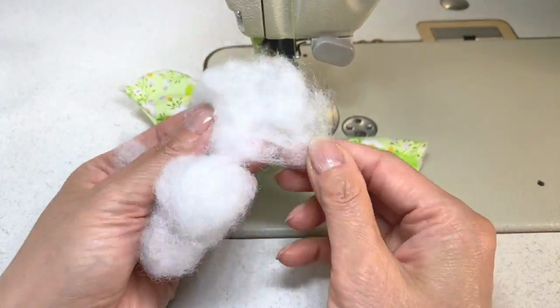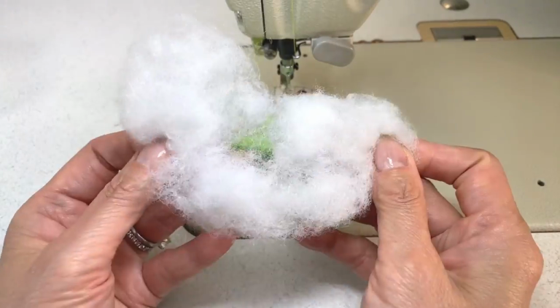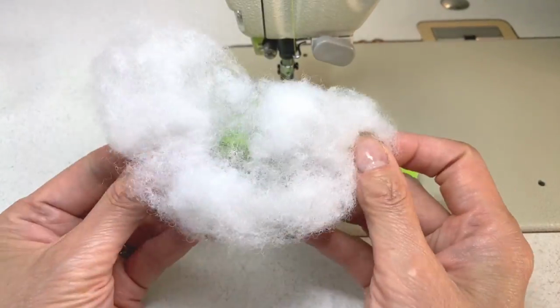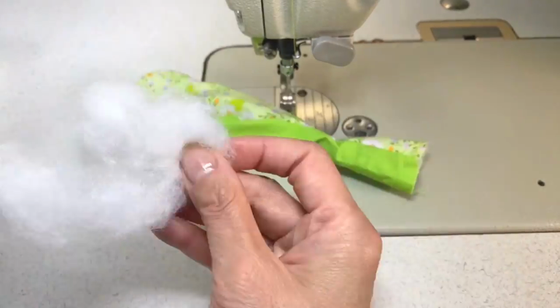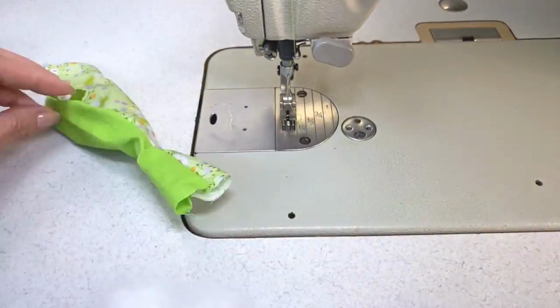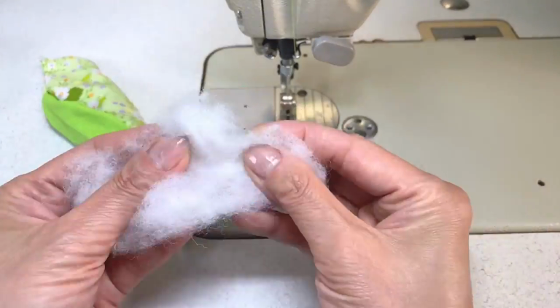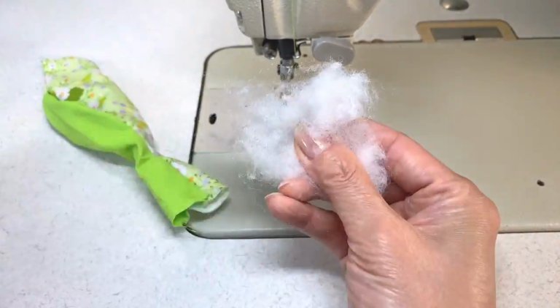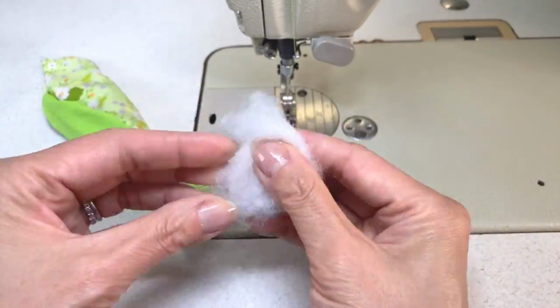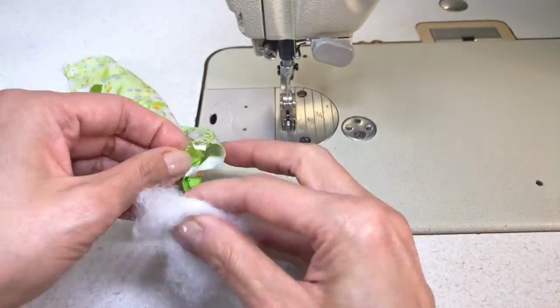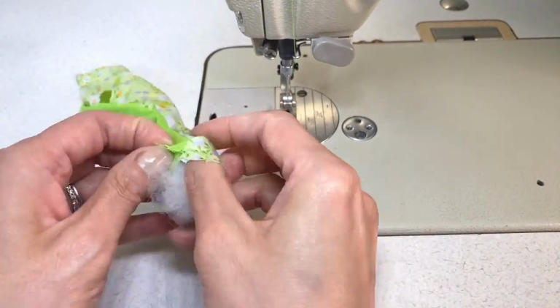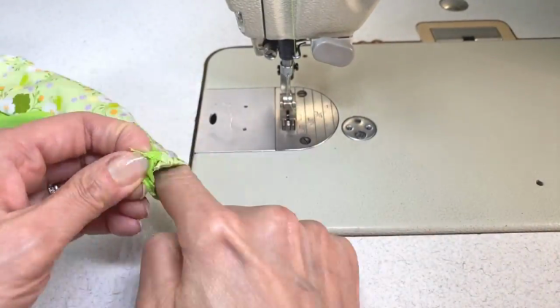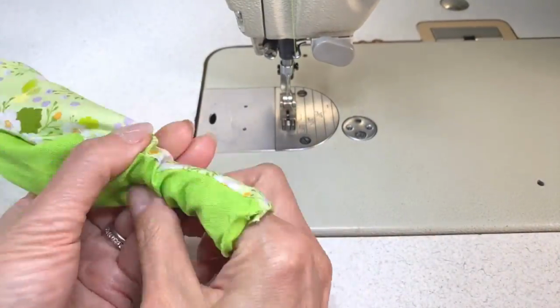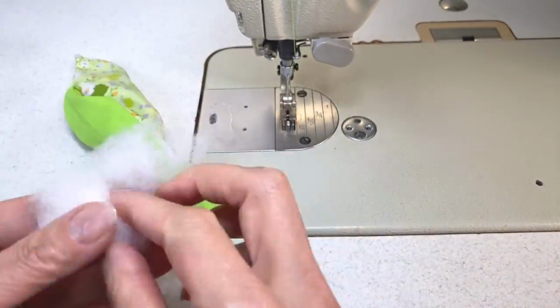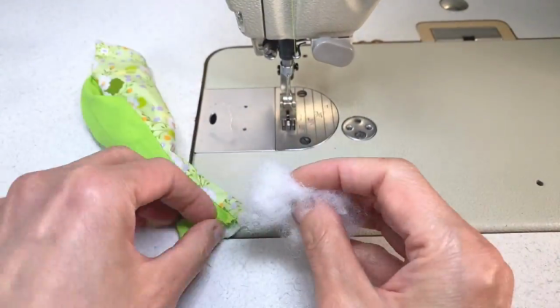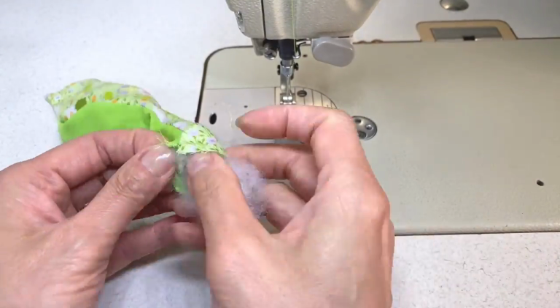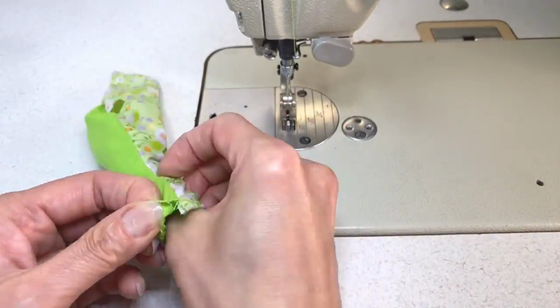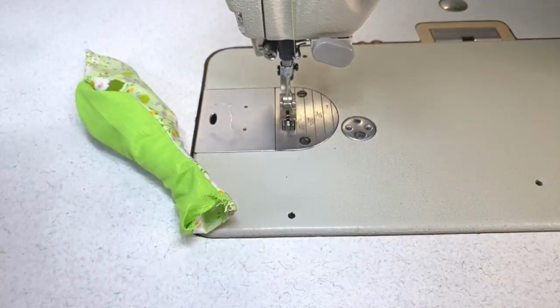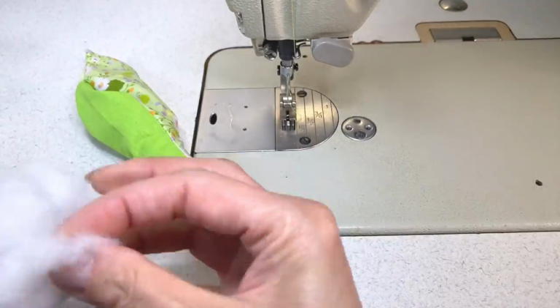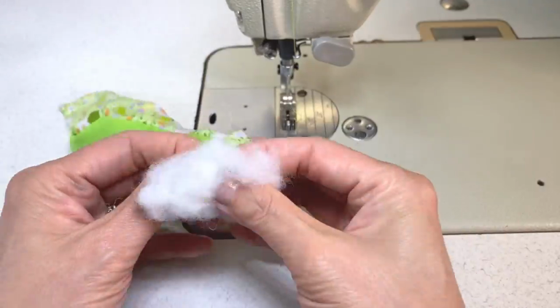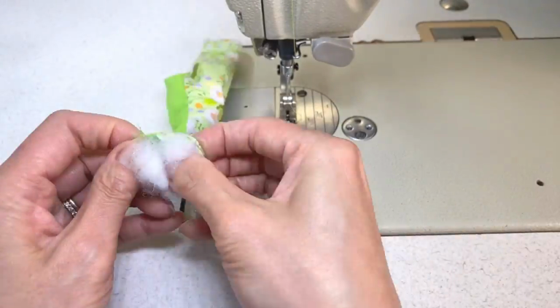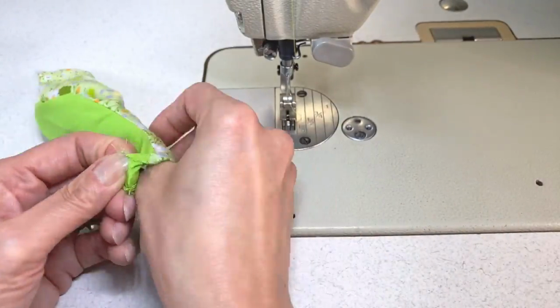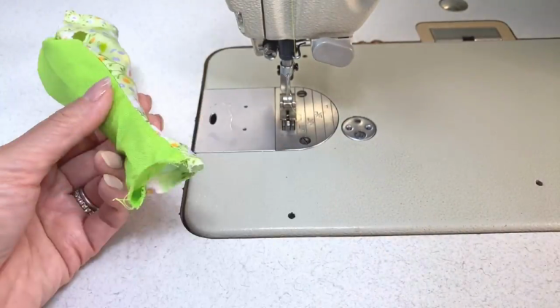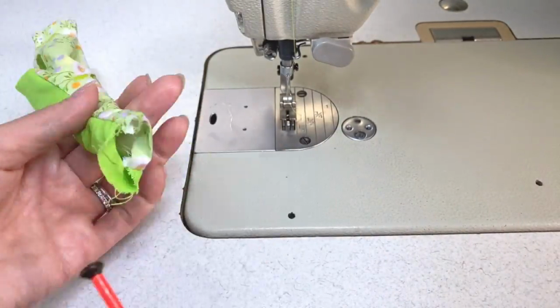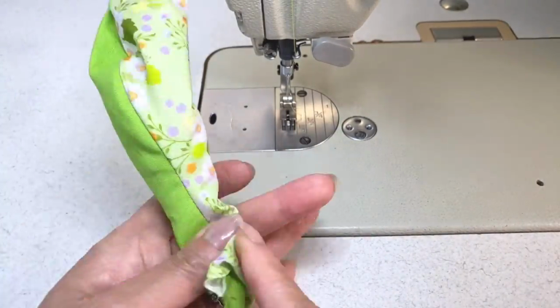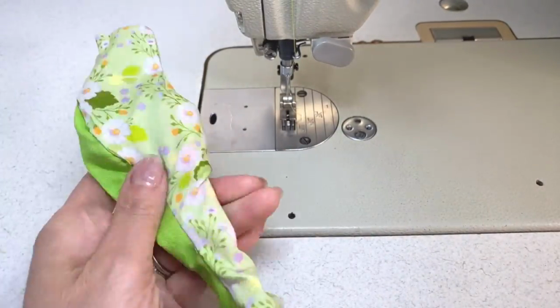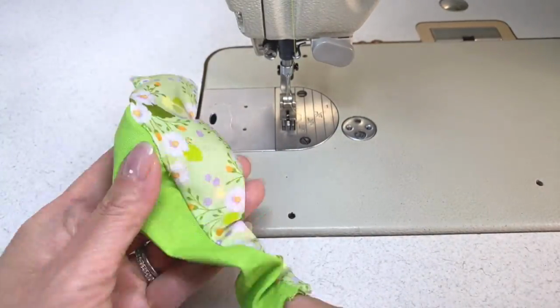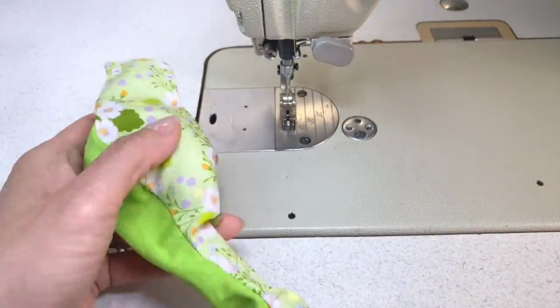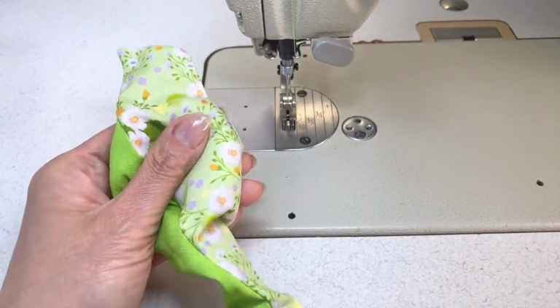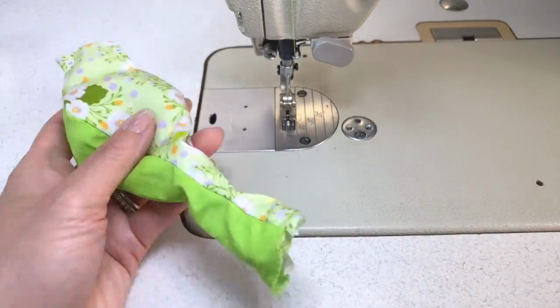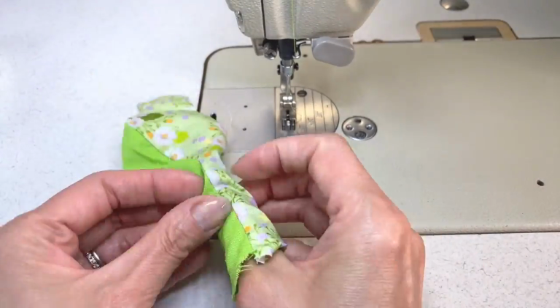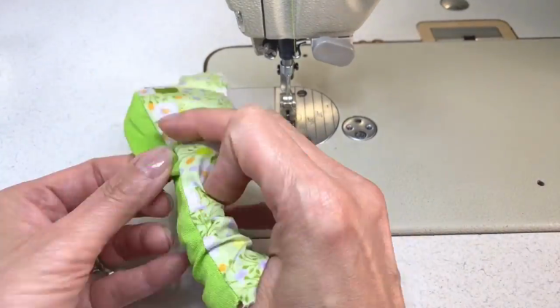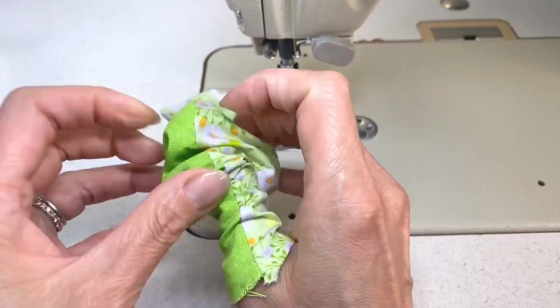Fill it with polyester batting, cotton balls, or fabric scraps. You can add lavender to use this as a scented decoration, or even add catnip if you want to make this into a cat toy.